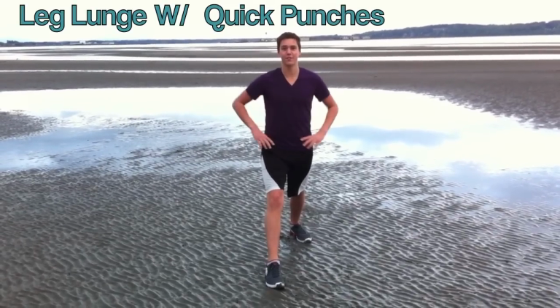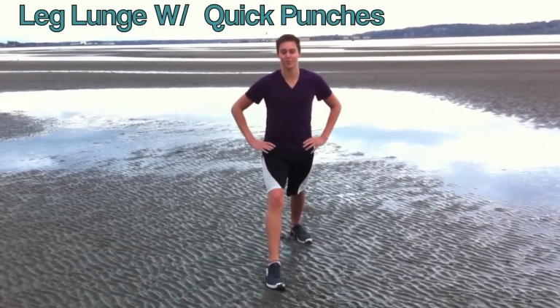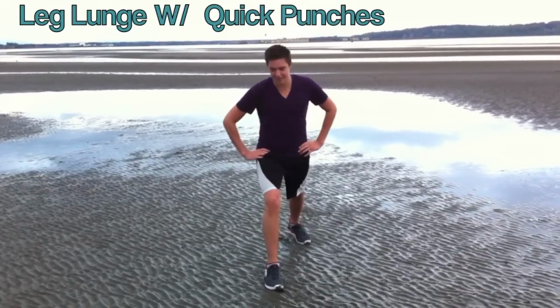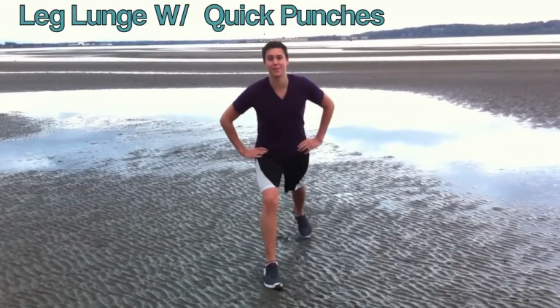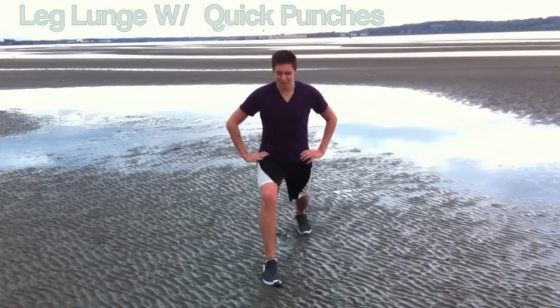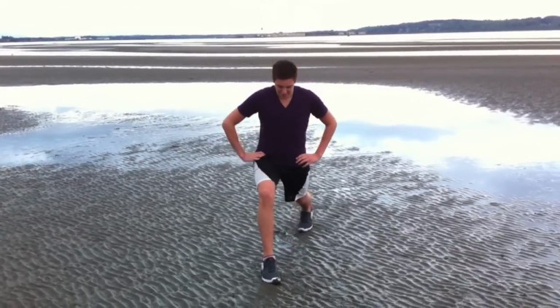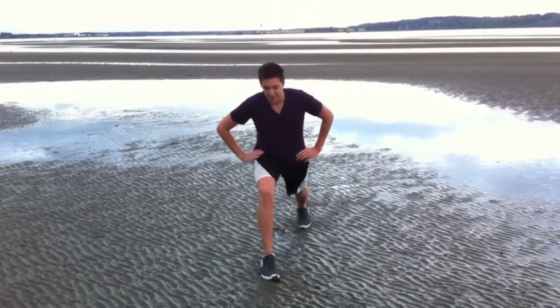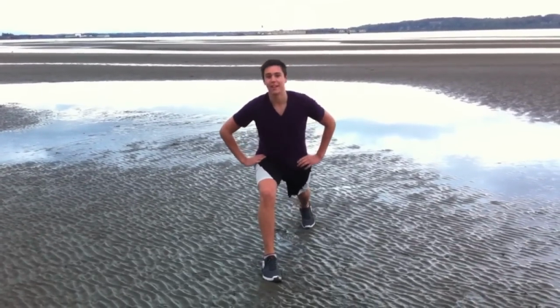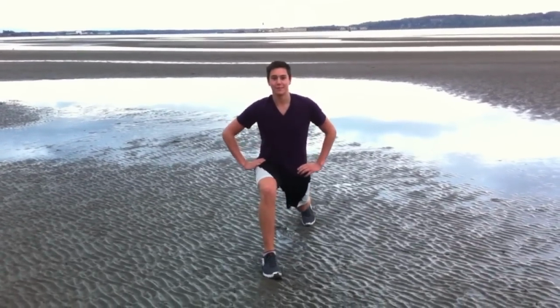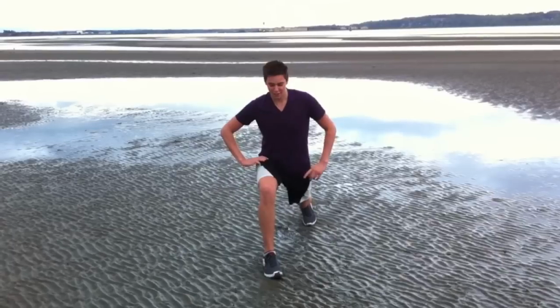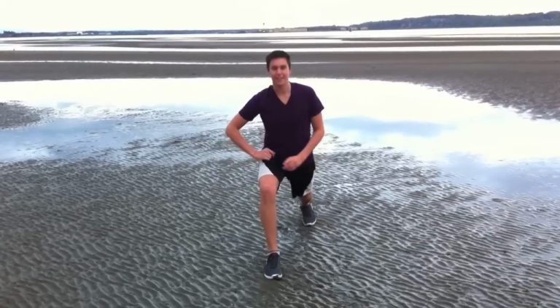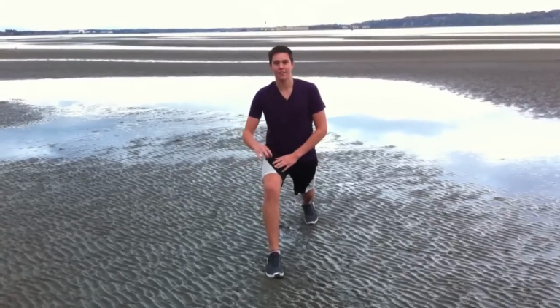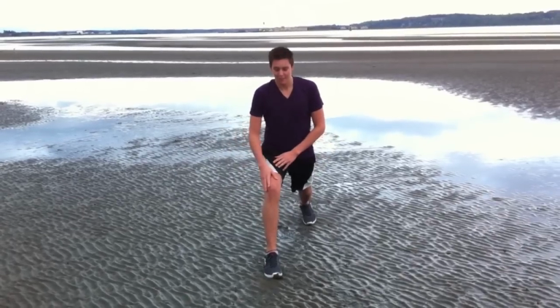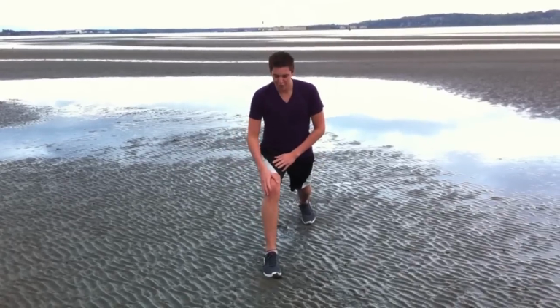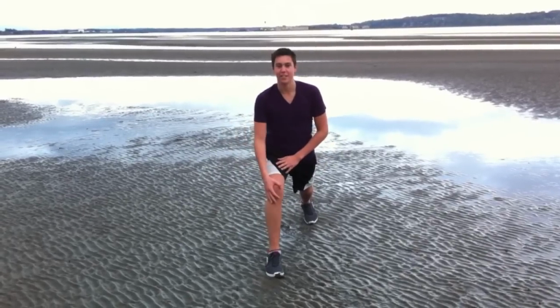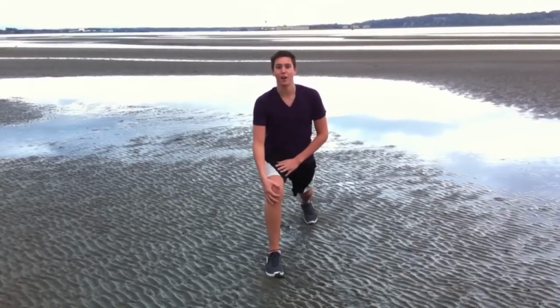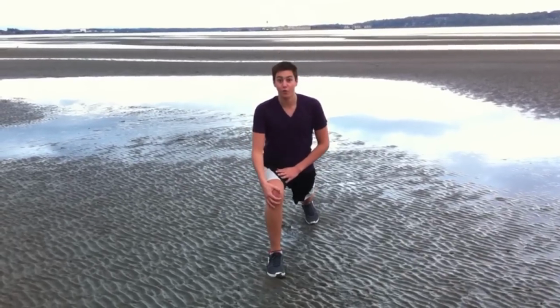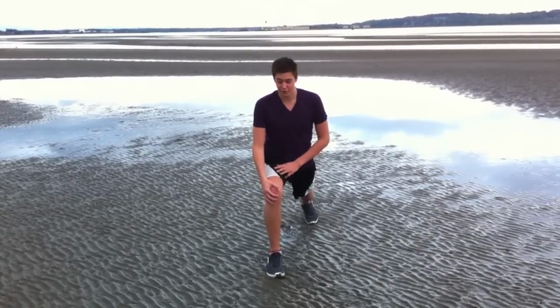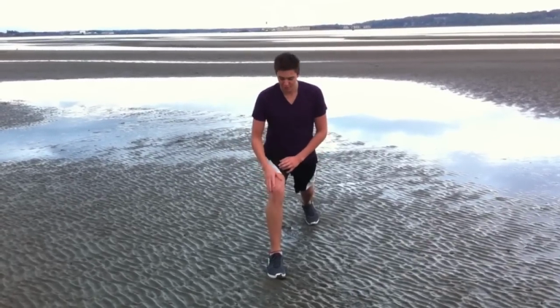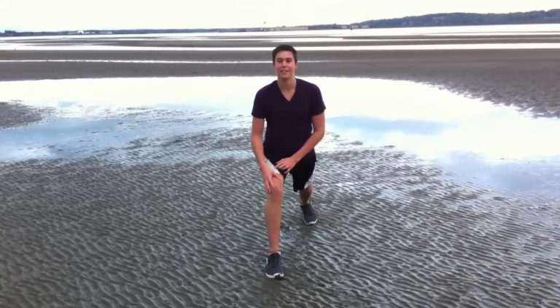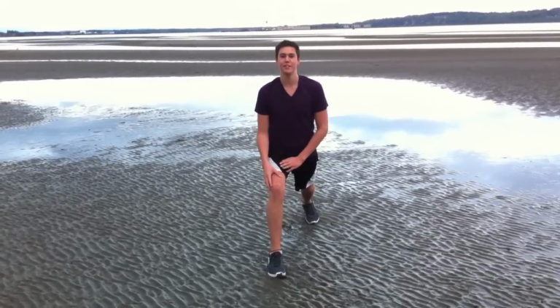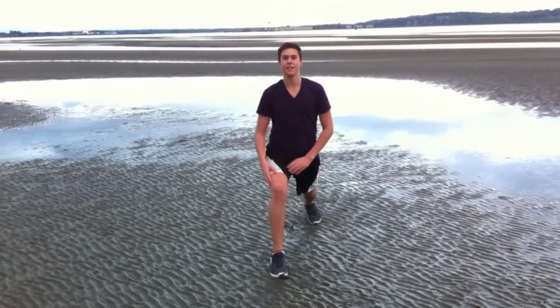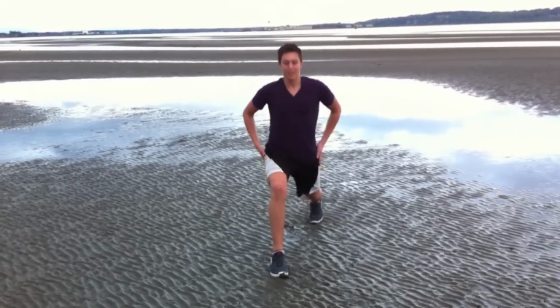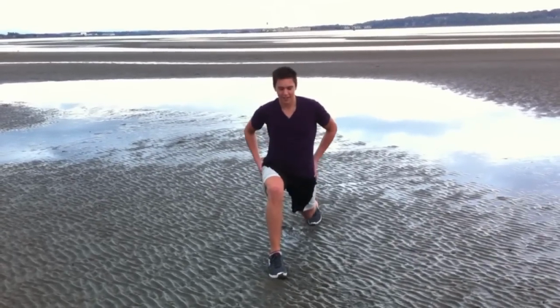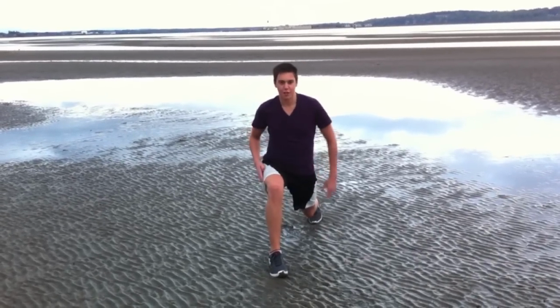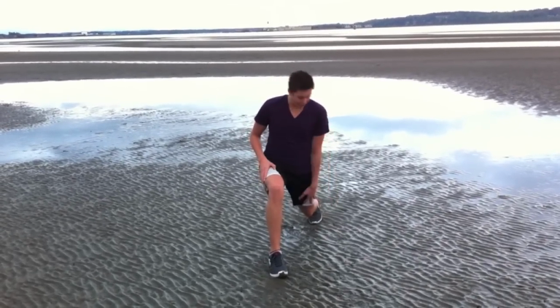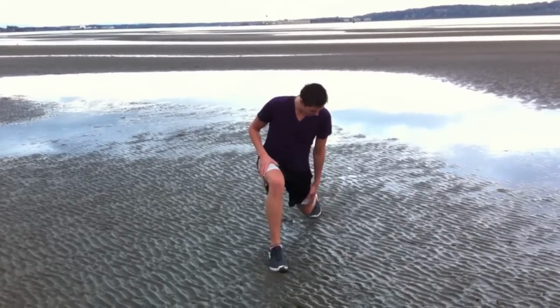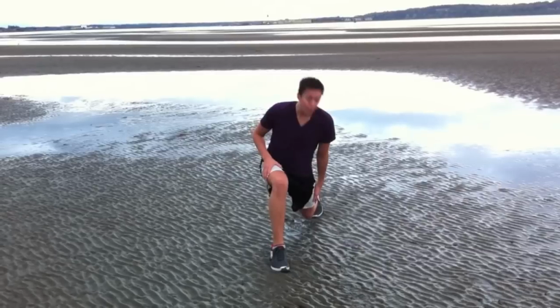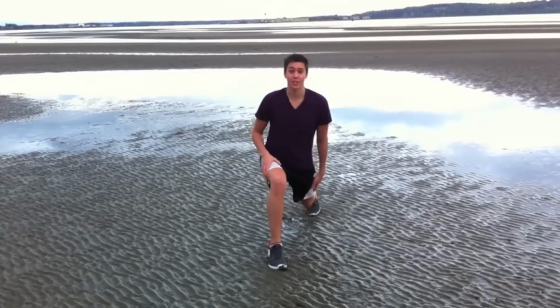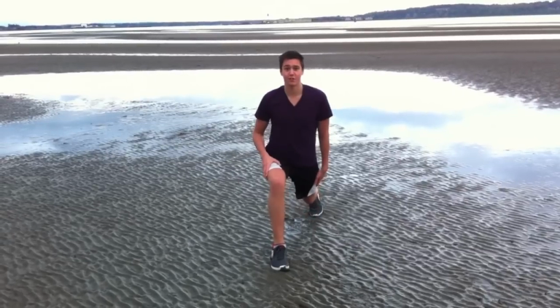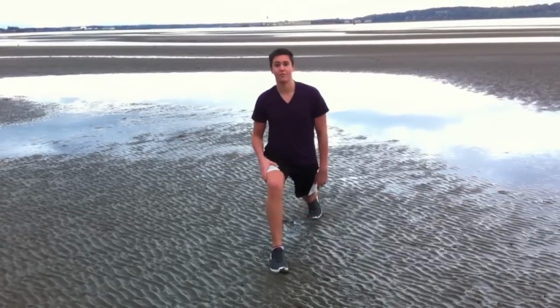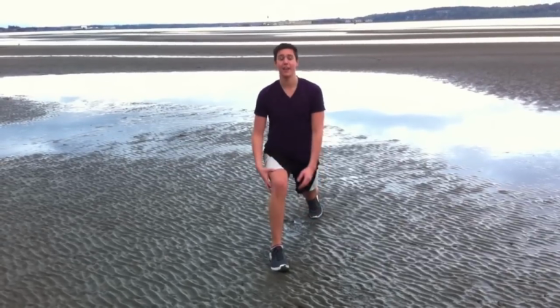First things first, you're going to get into a lunge — a nice deep lunge. Stay down. Make sure your knee does not go over your toe, keep it at 90 degrees. Nice and low, other knee almost touching the ground if you can.